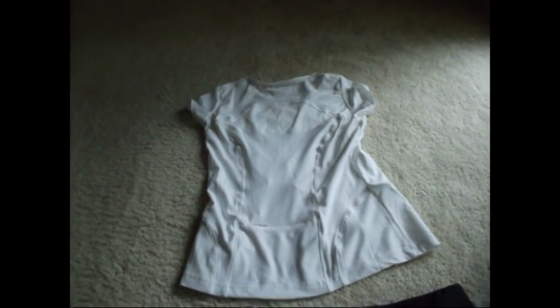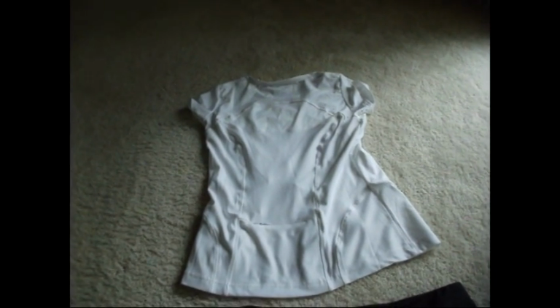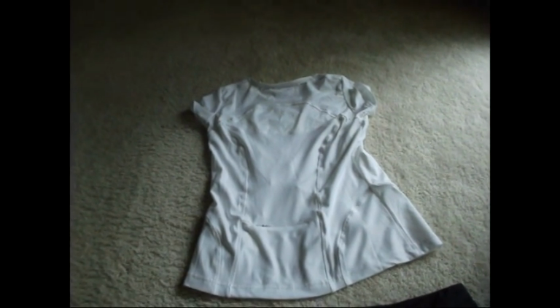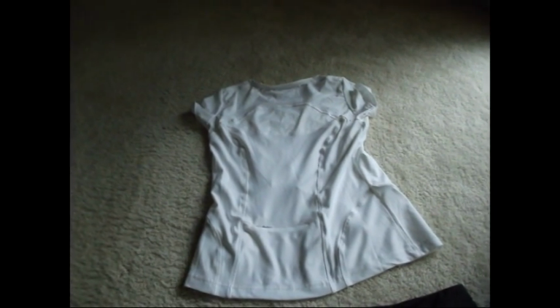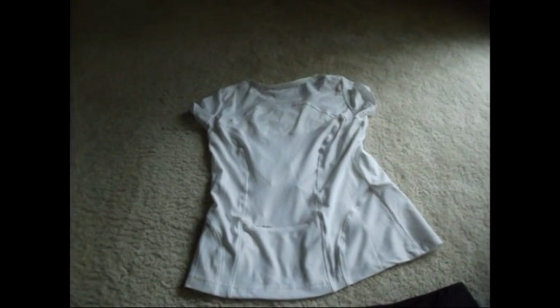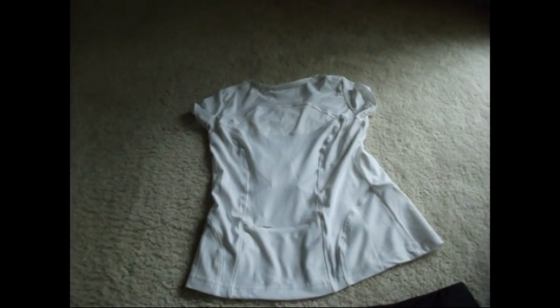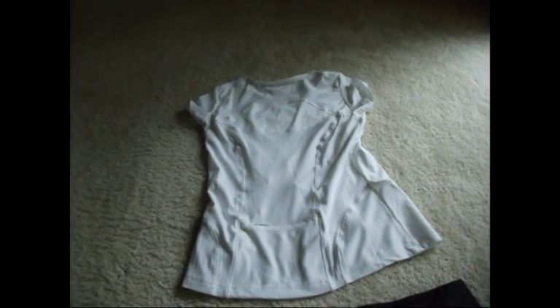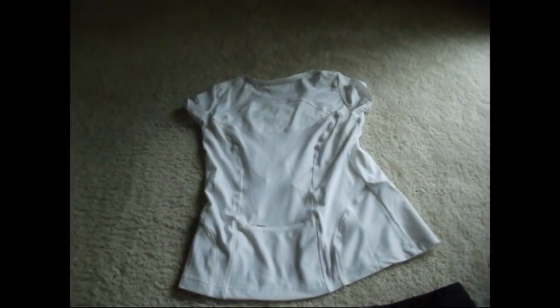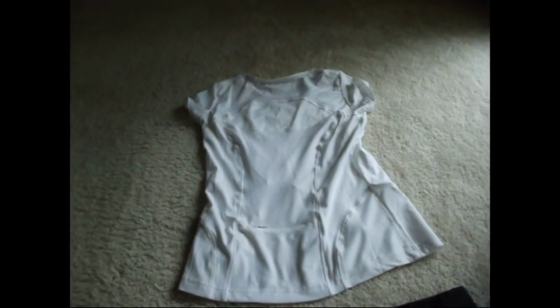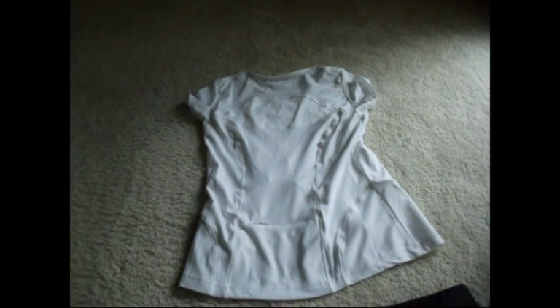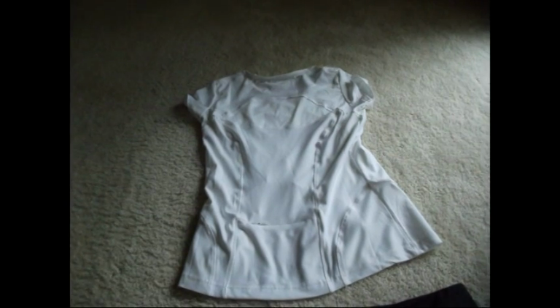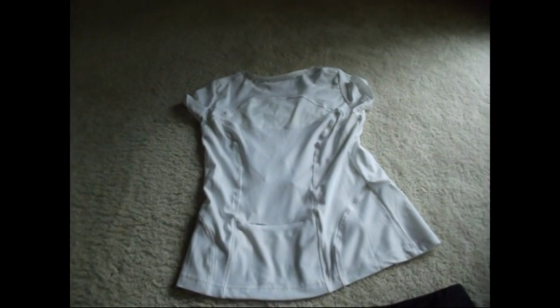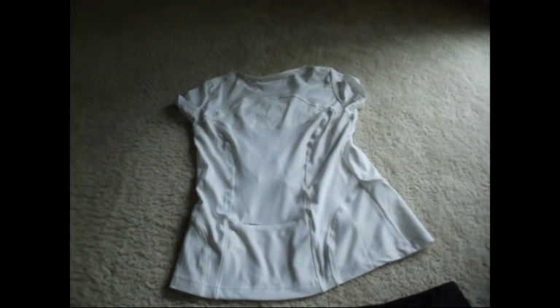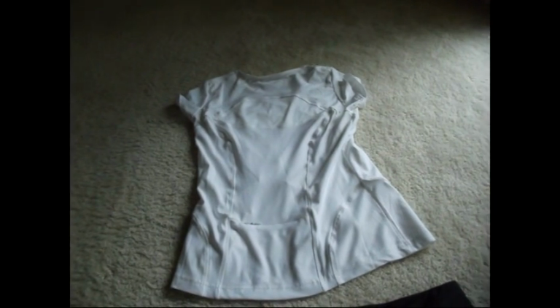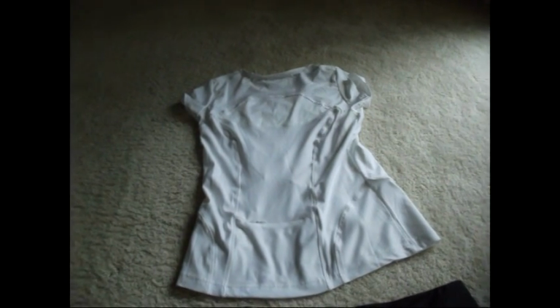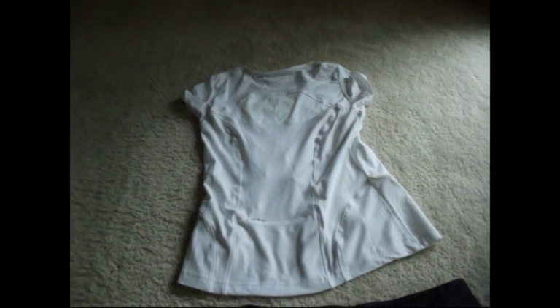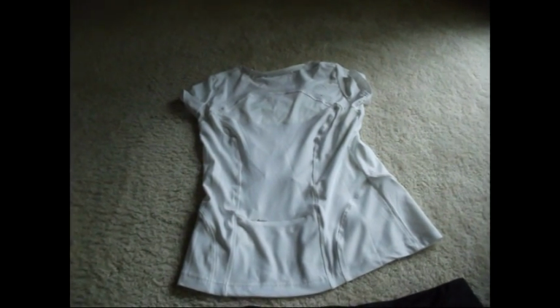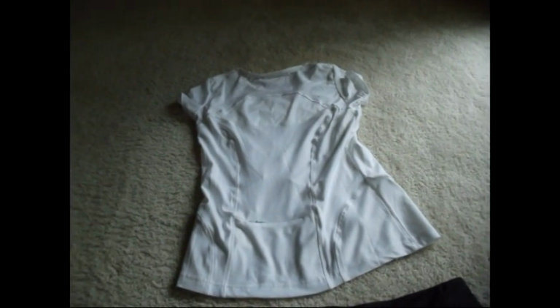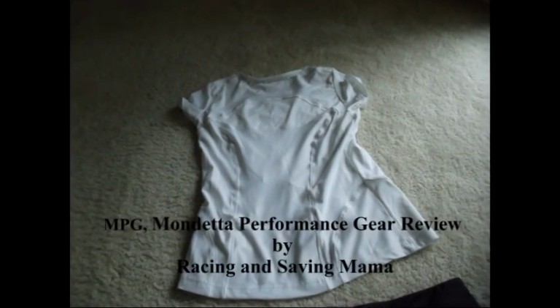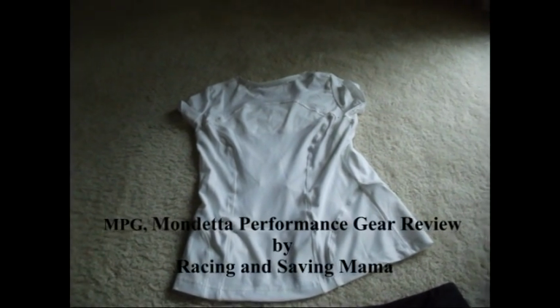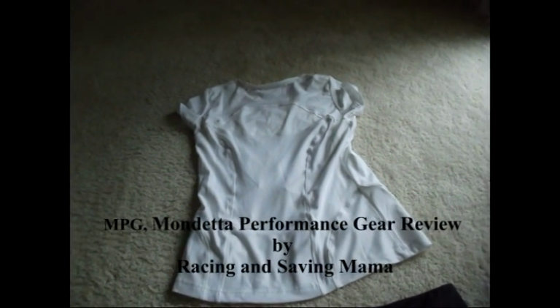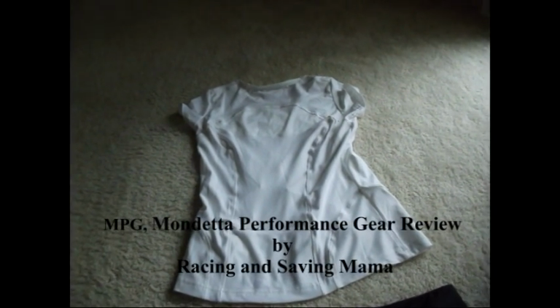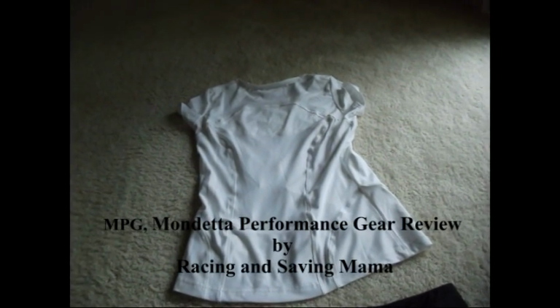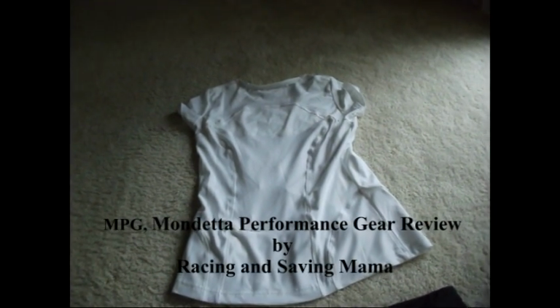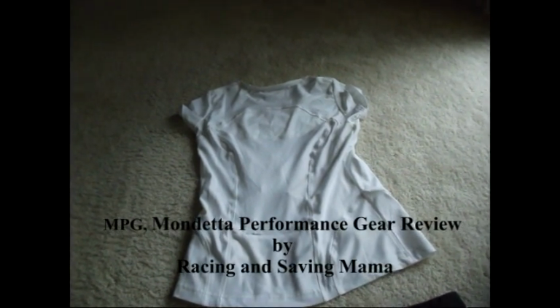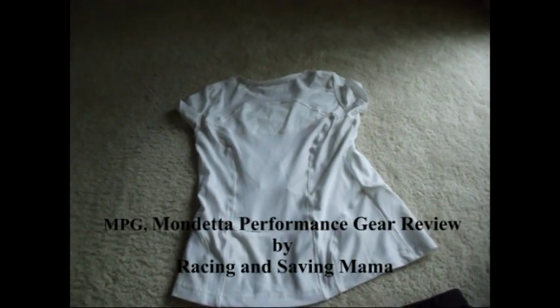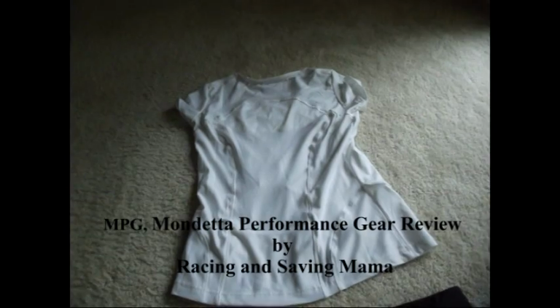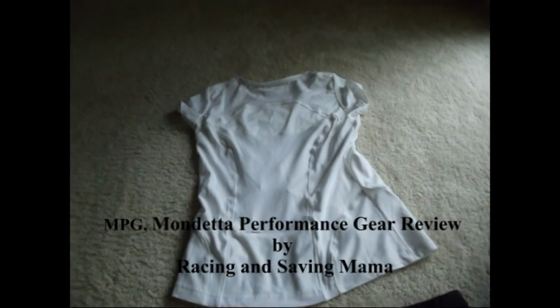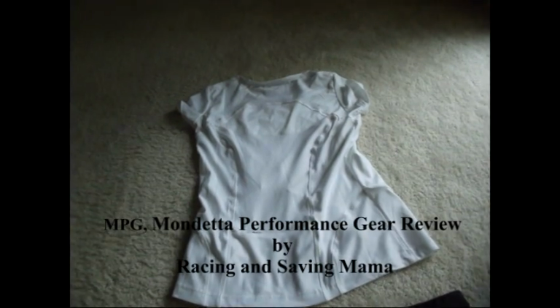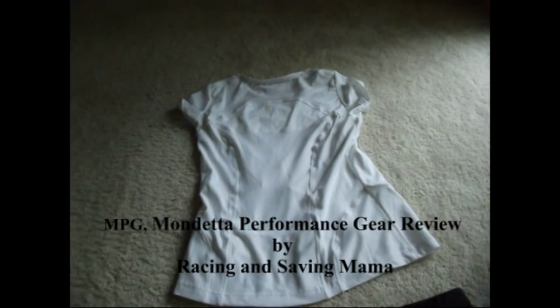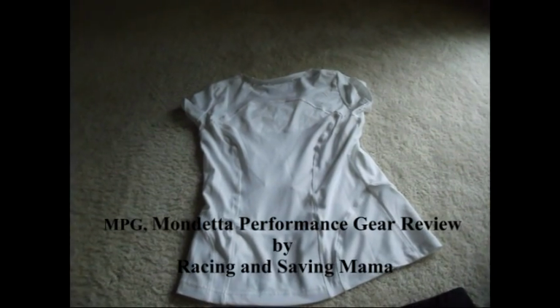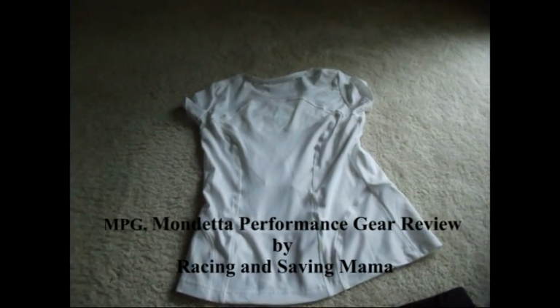I would highly recommend MPG's performance gear. This is Racing and Saving Mama again, and I hope you enjoy this review. Thanks!